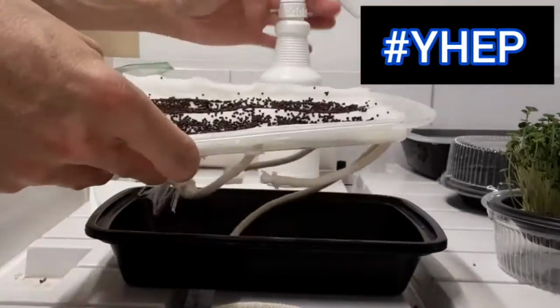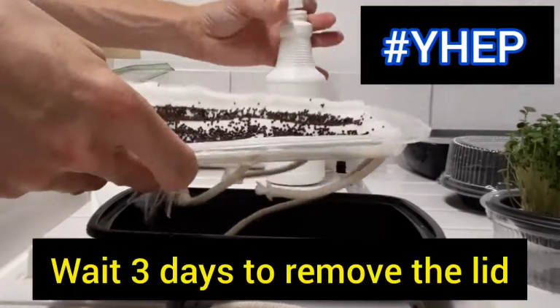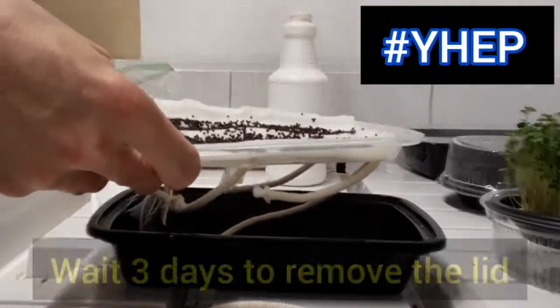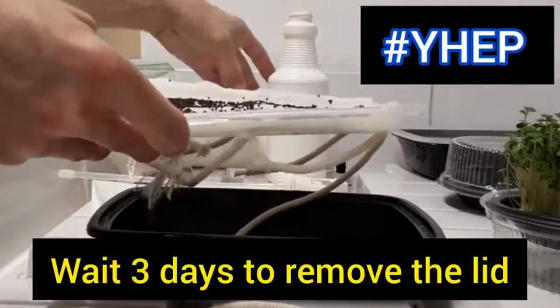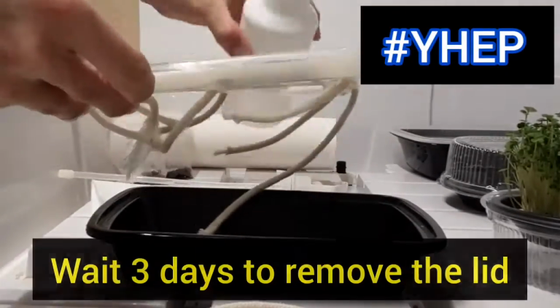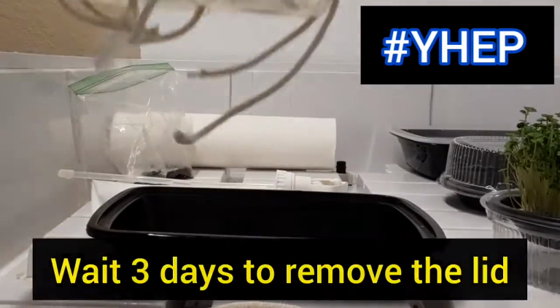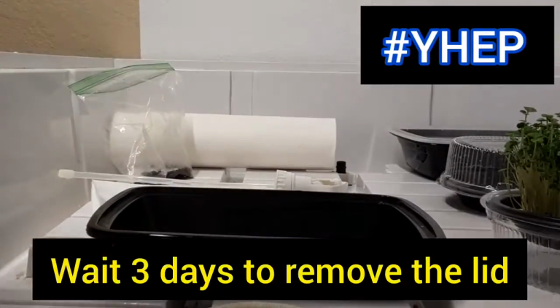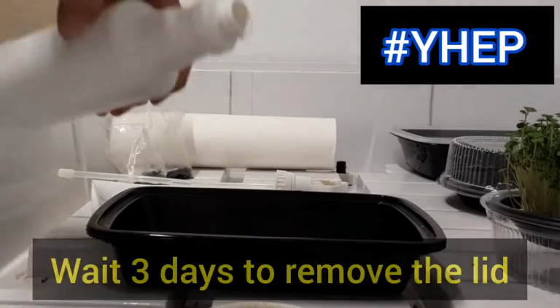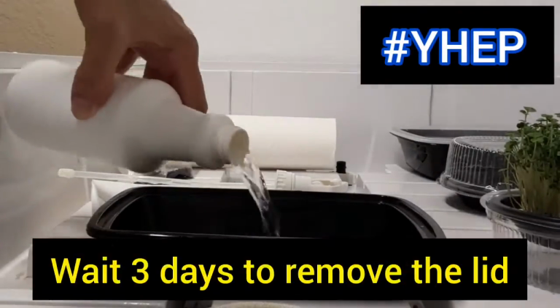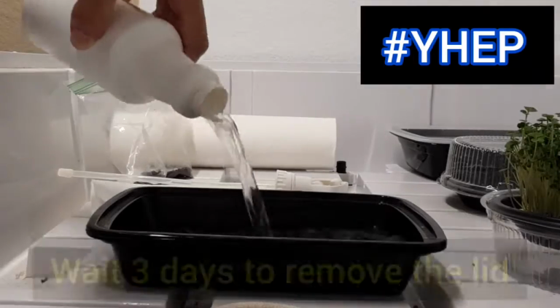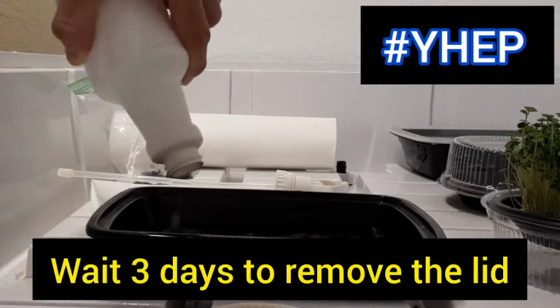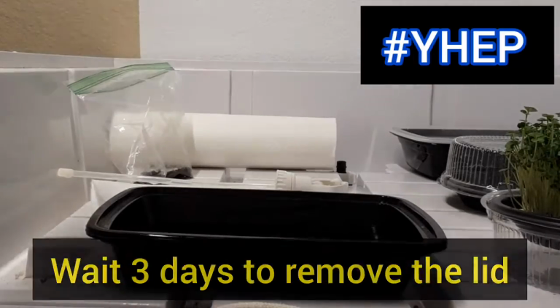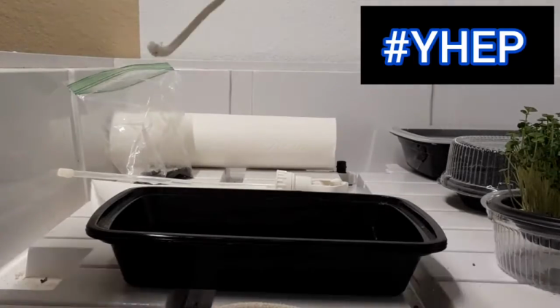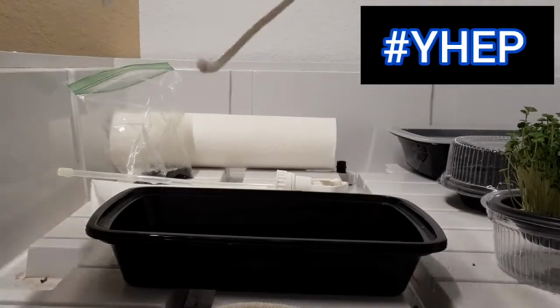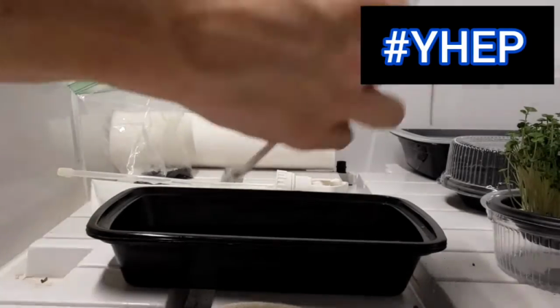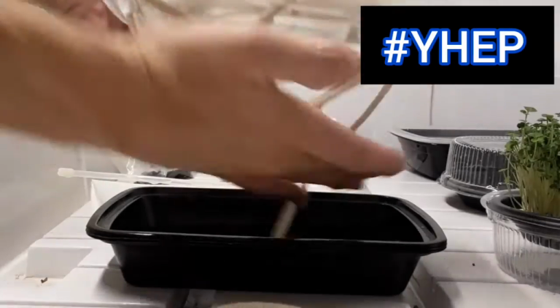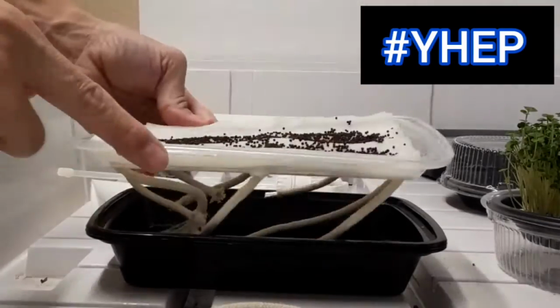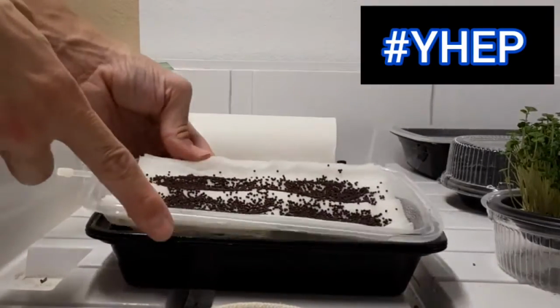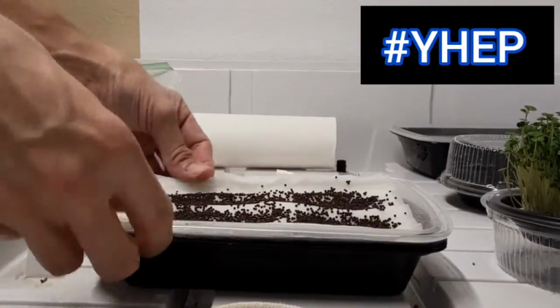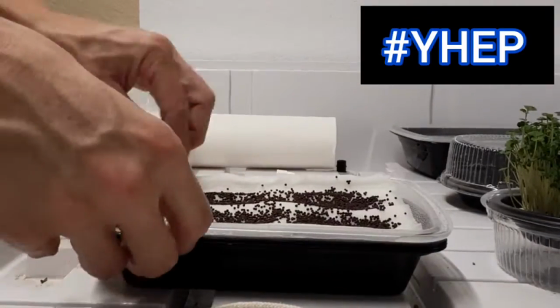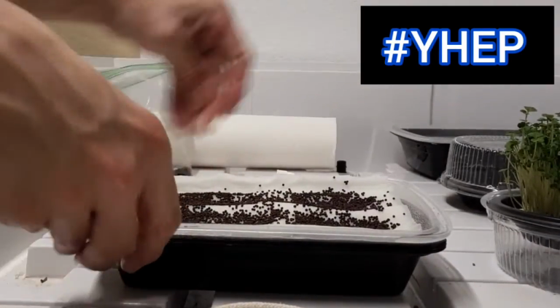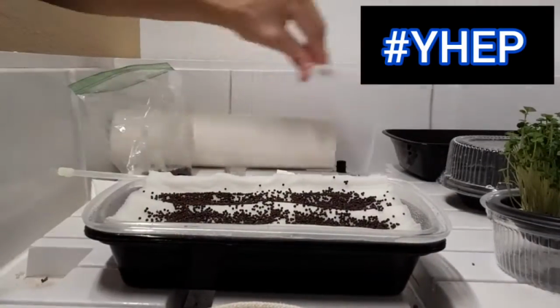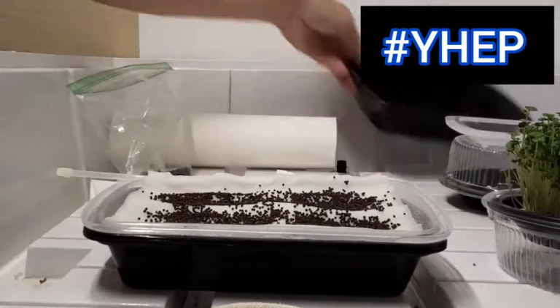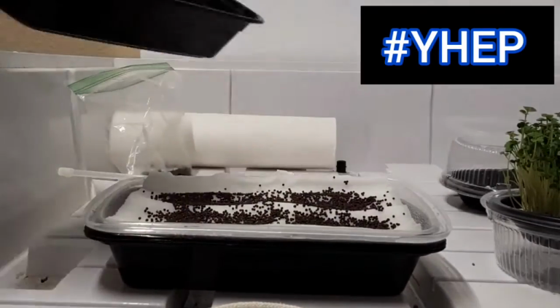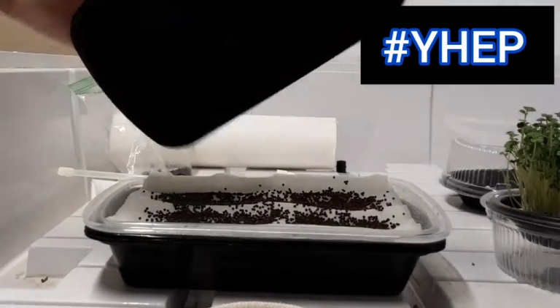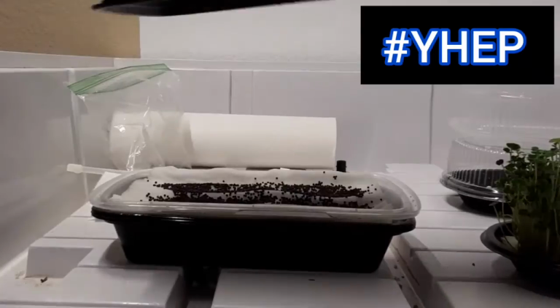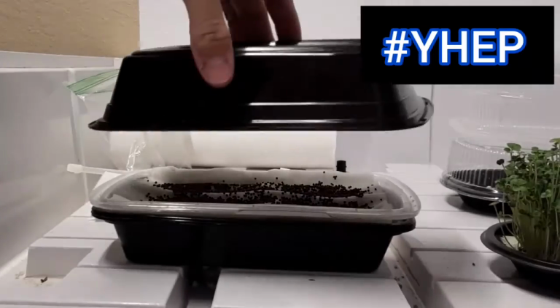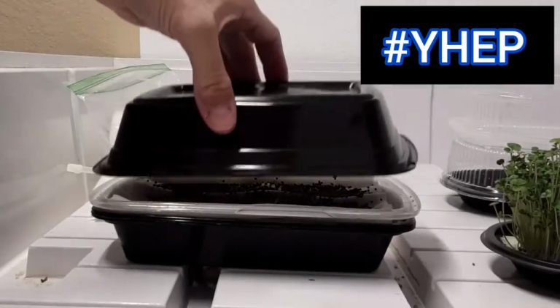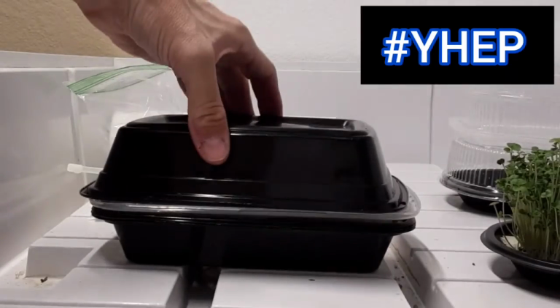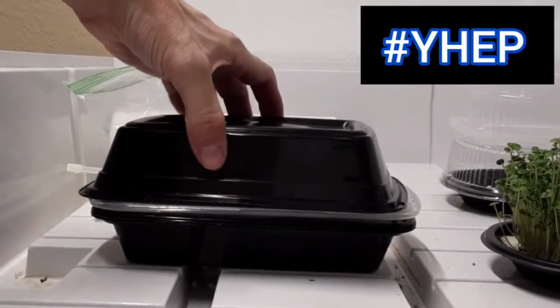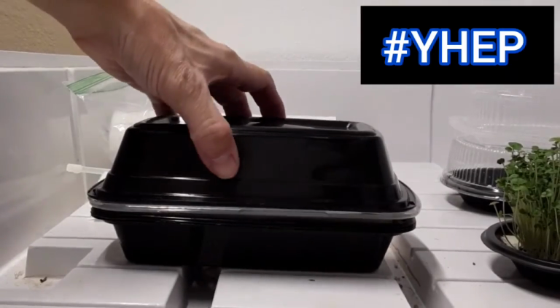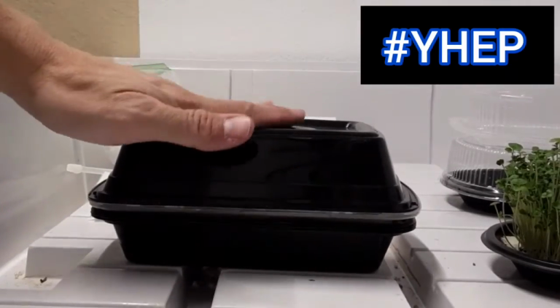Wait about three days for the seeds to sprout before removing the lid and exposing to light. In about a week to two weeks, you will have broccoli and basil microgreens ready to snip into a salad, or add to a pizza or sandwiches.